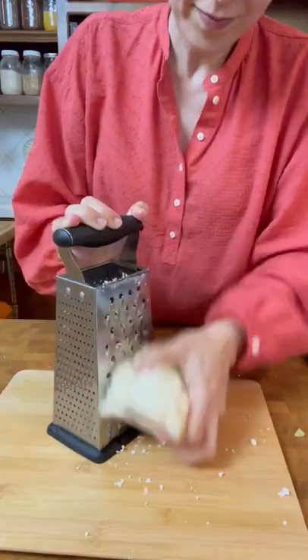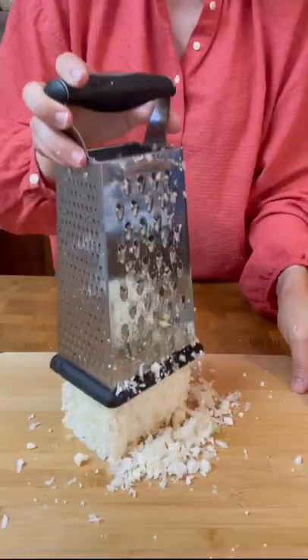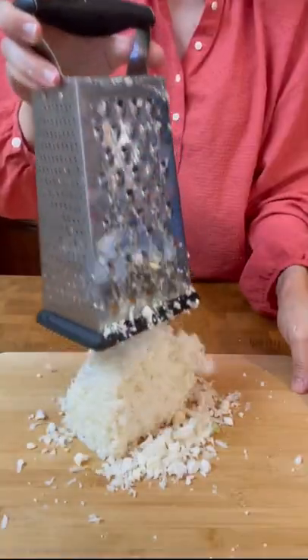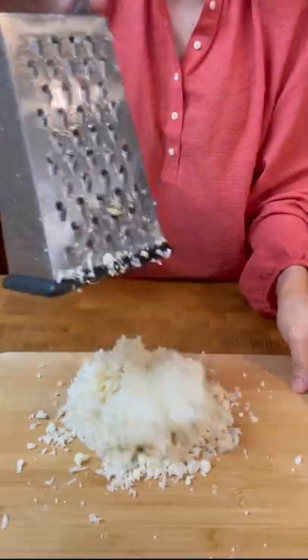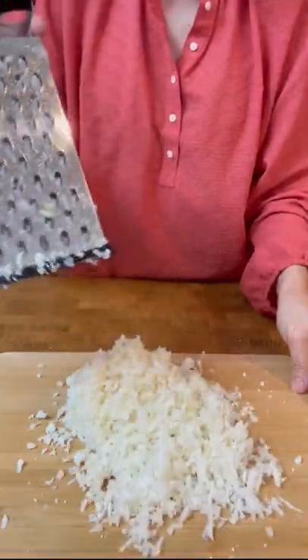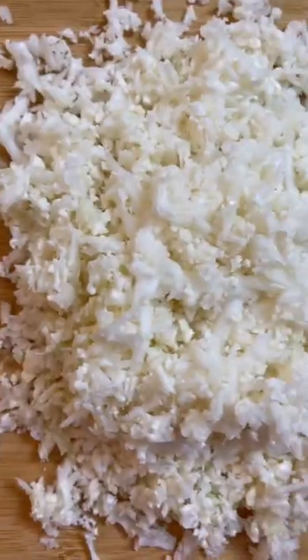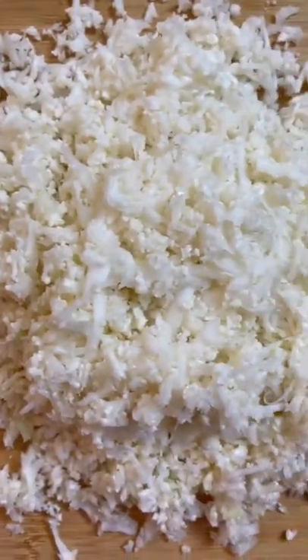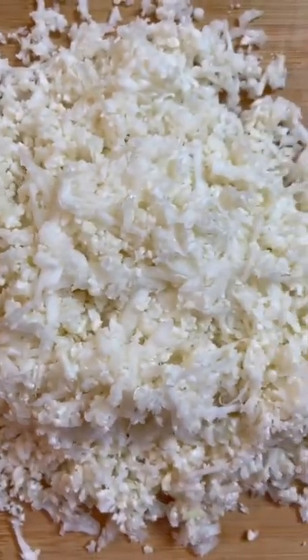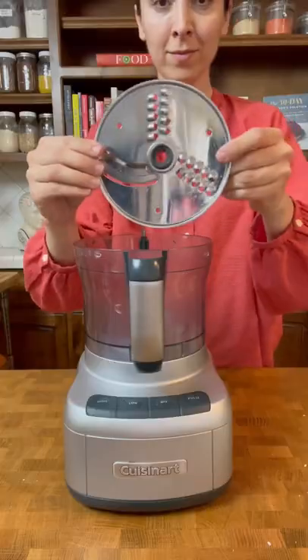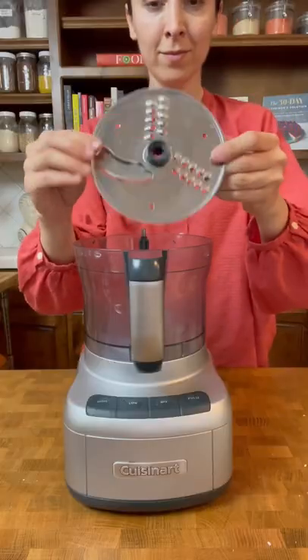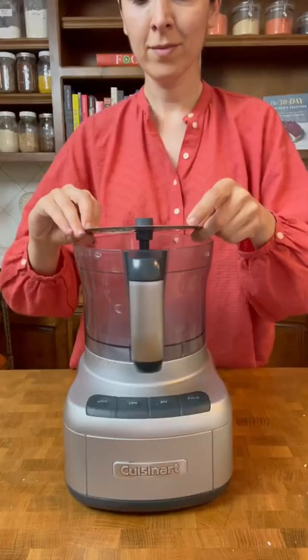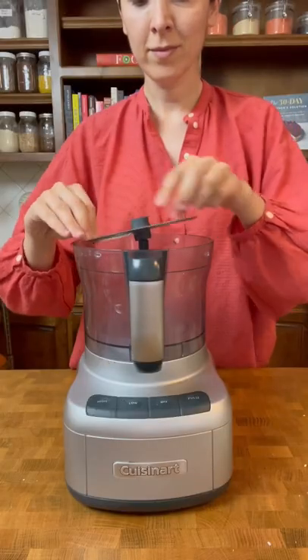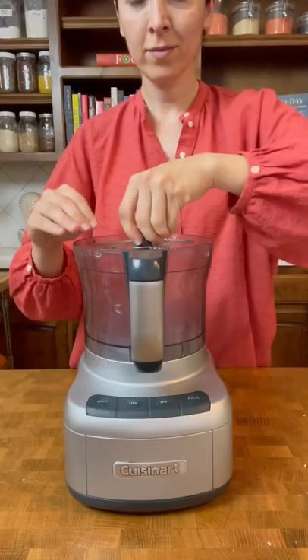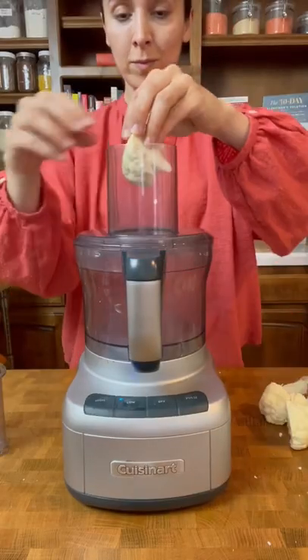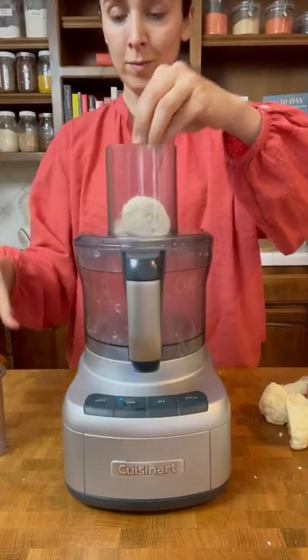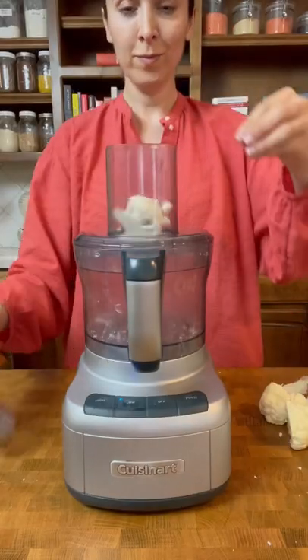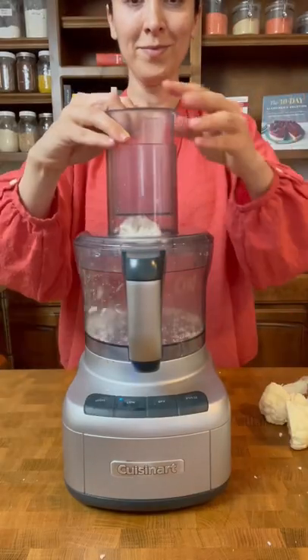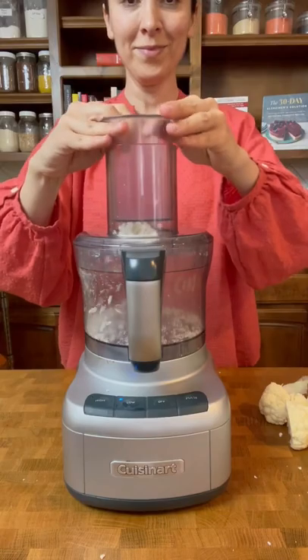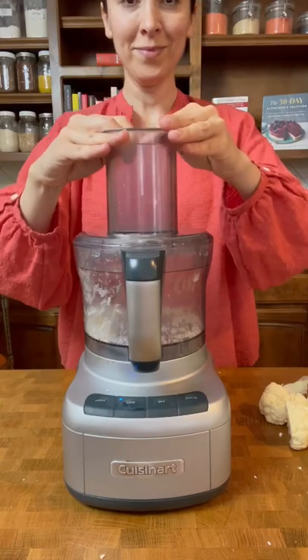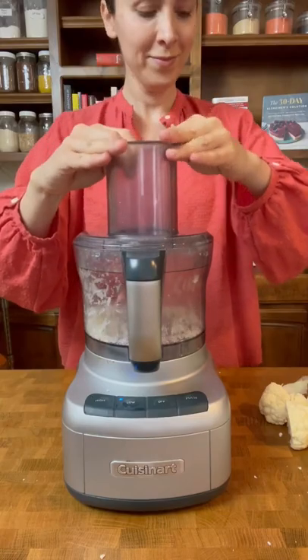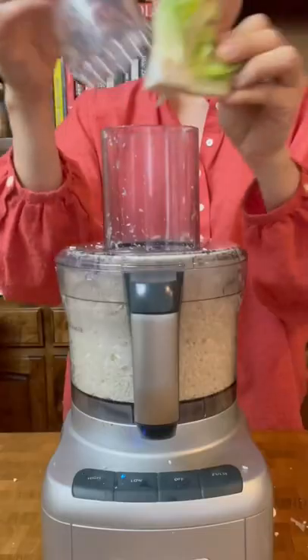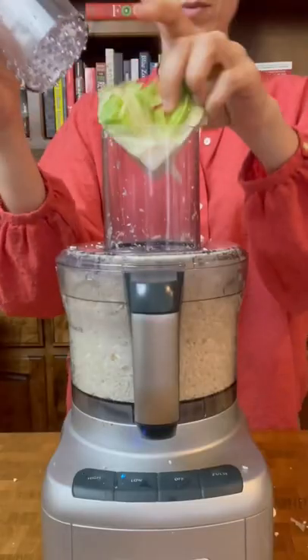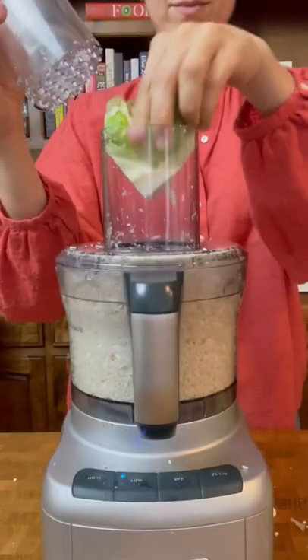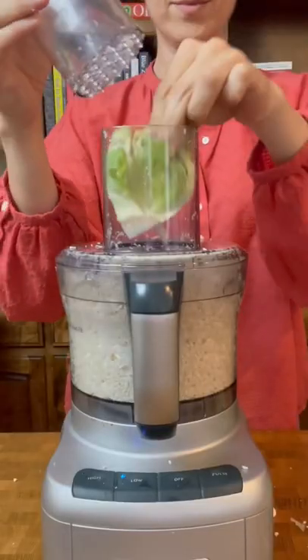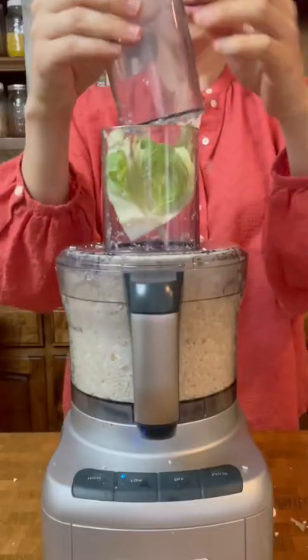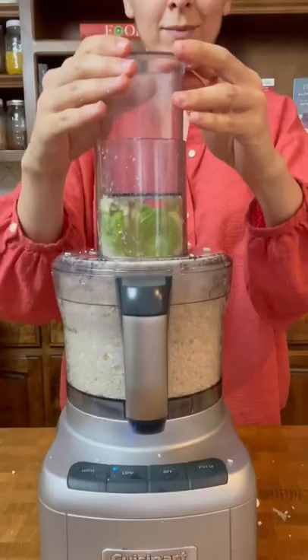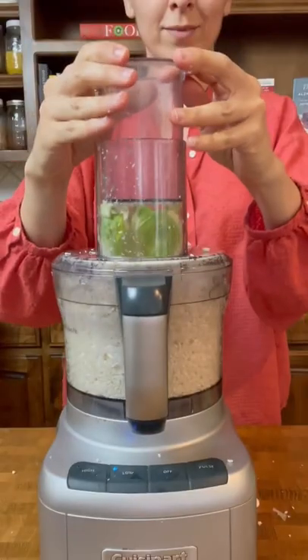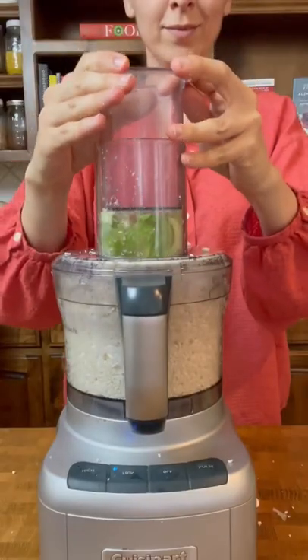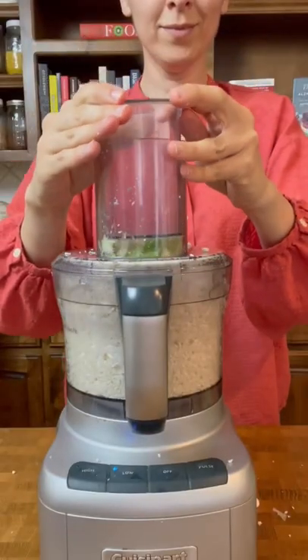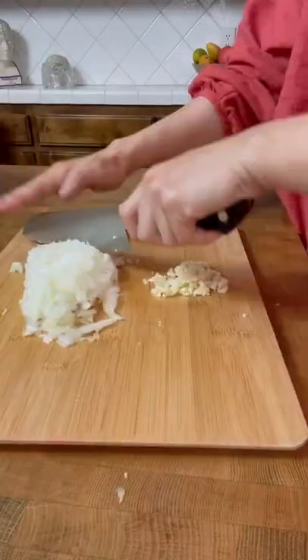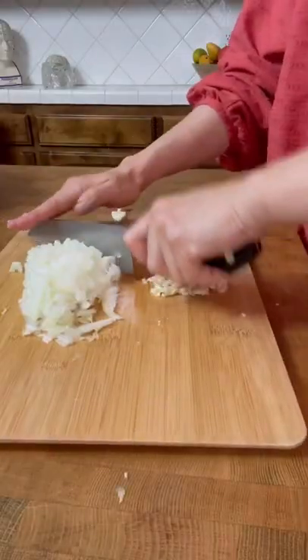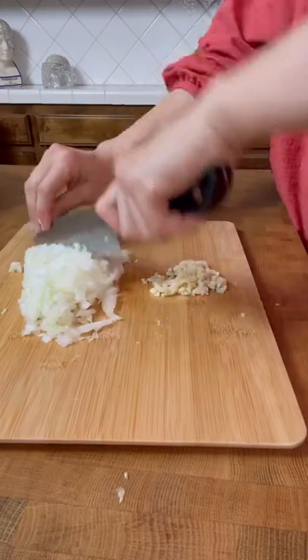Shred it with either a box grater or in your food processor — florets, leaves and all. Don't leave anything behind. You could probably shred a whole lot and freeze it at this point to use later.